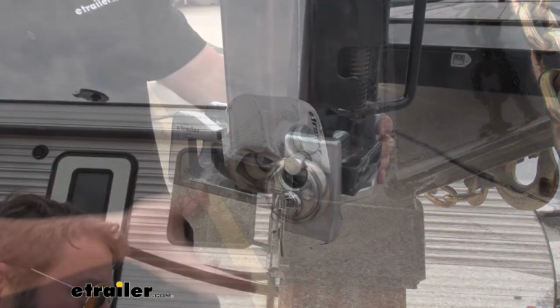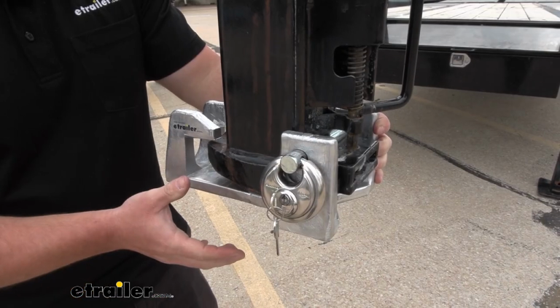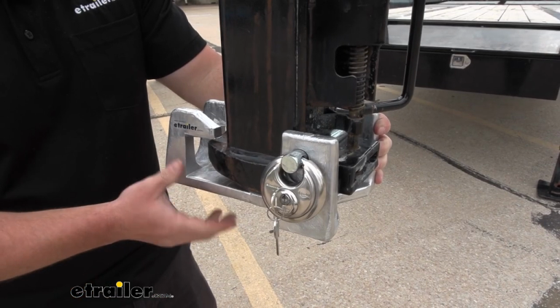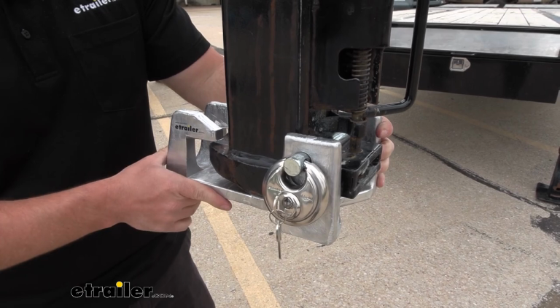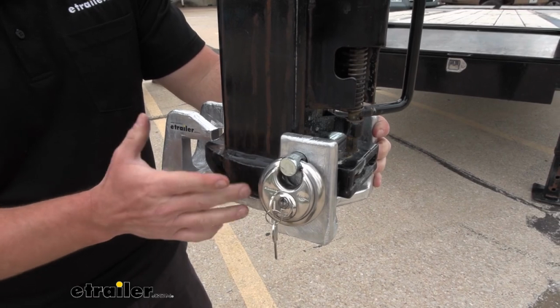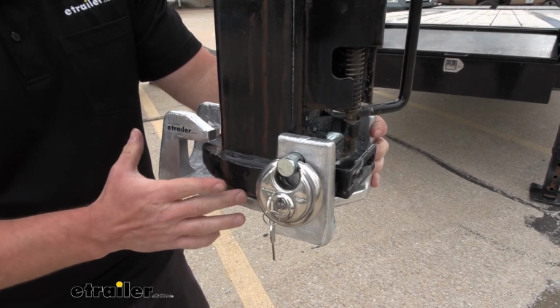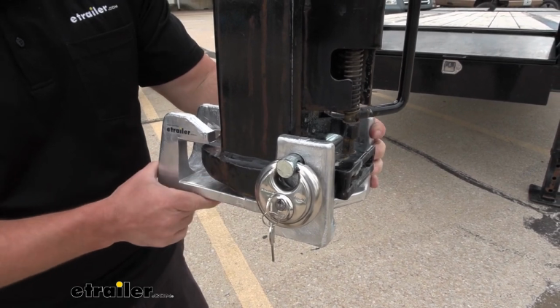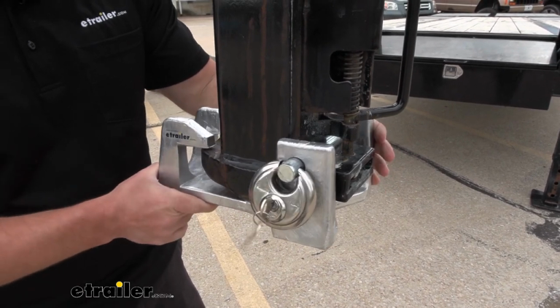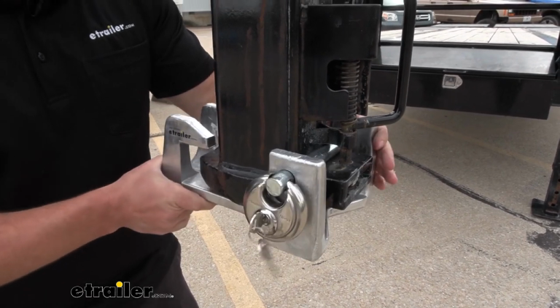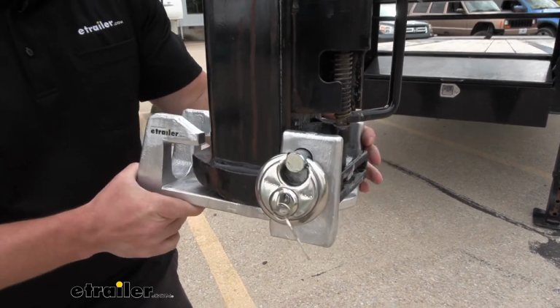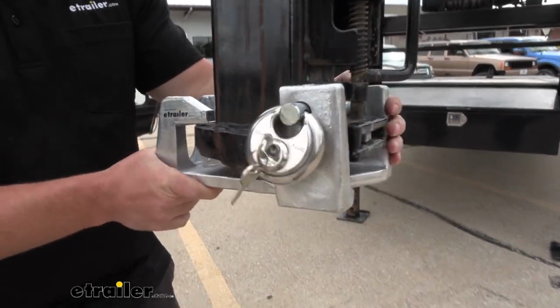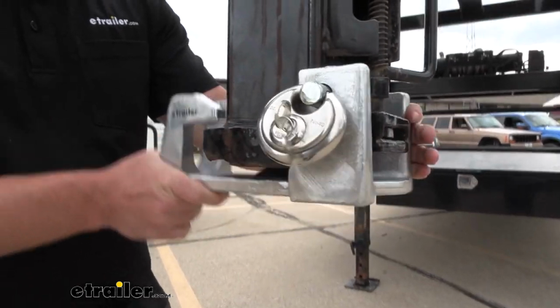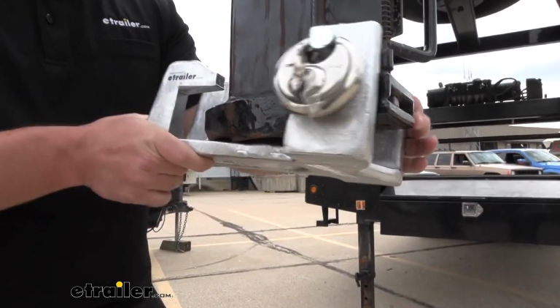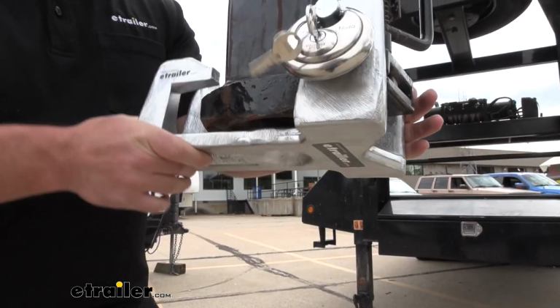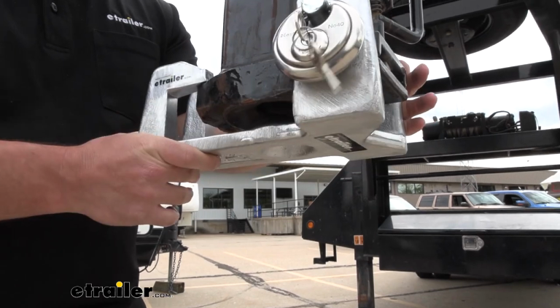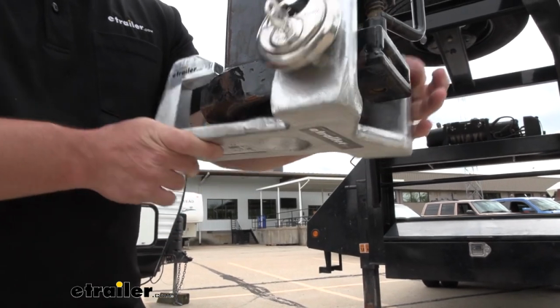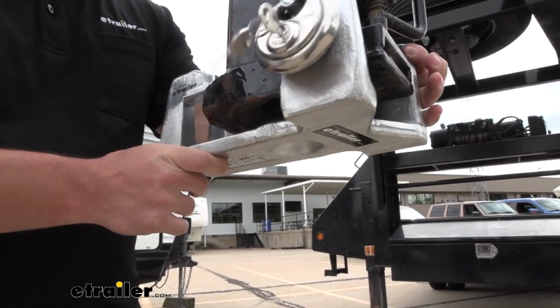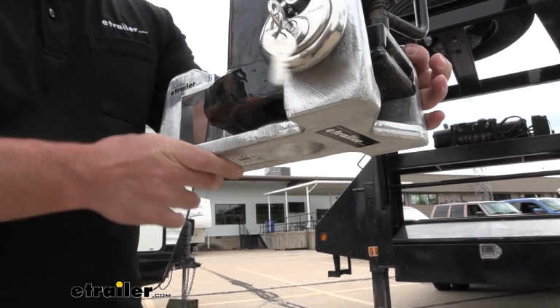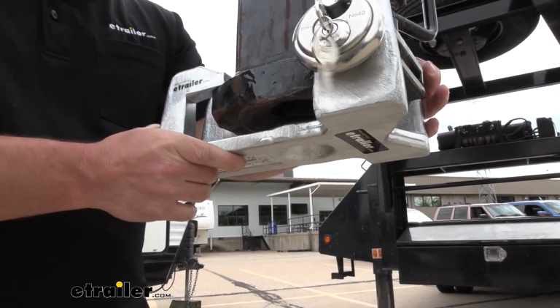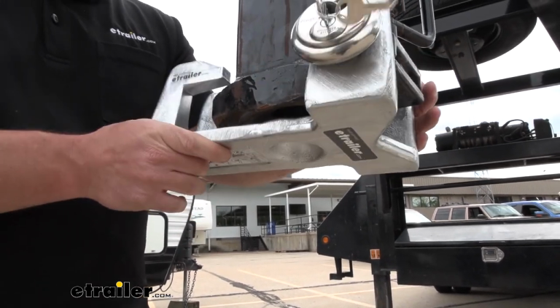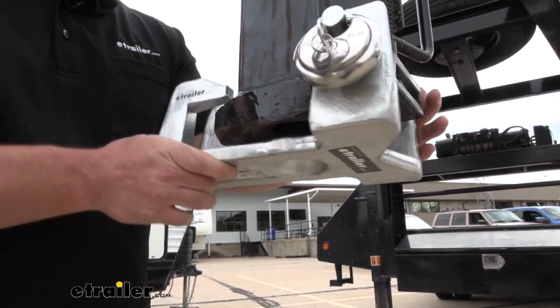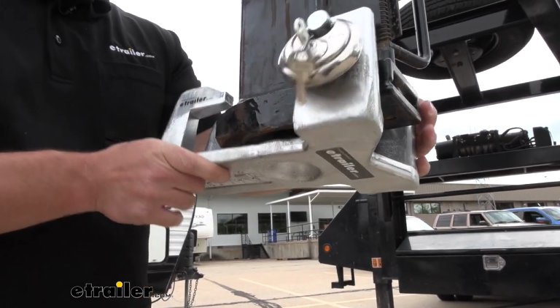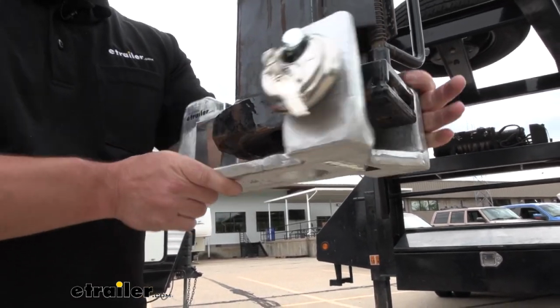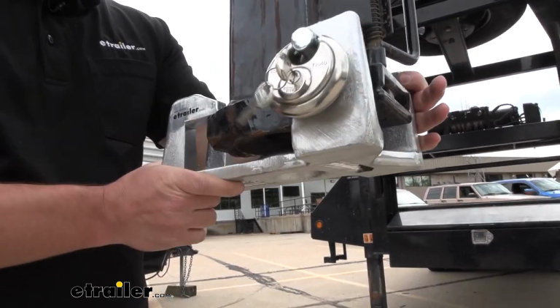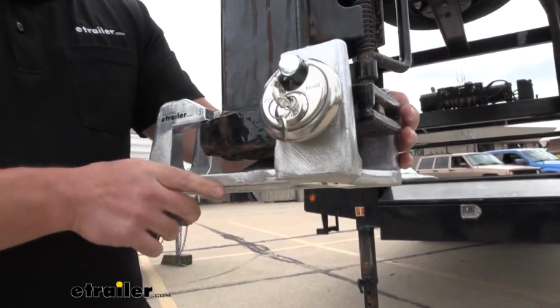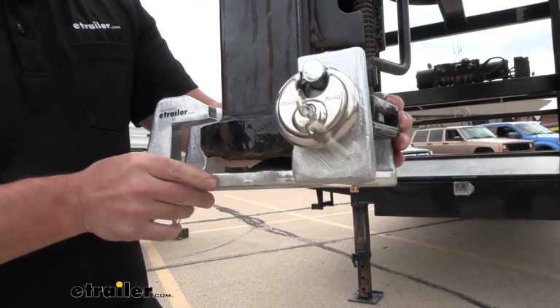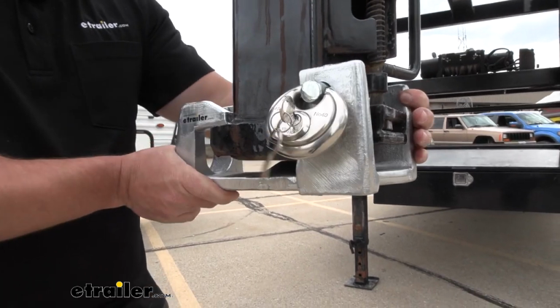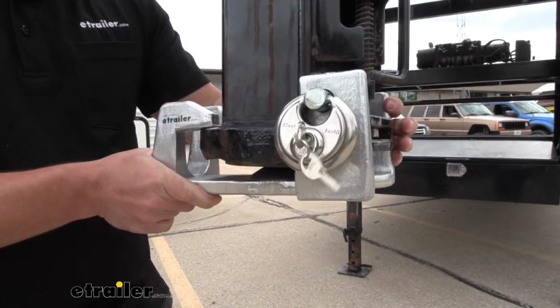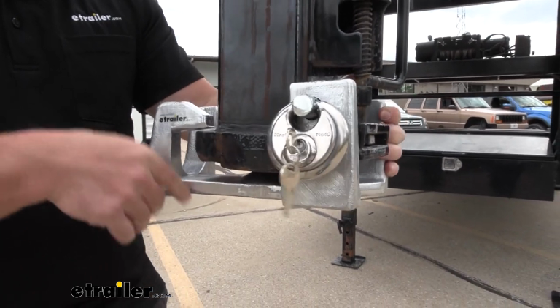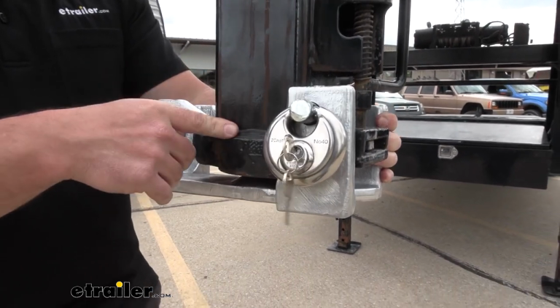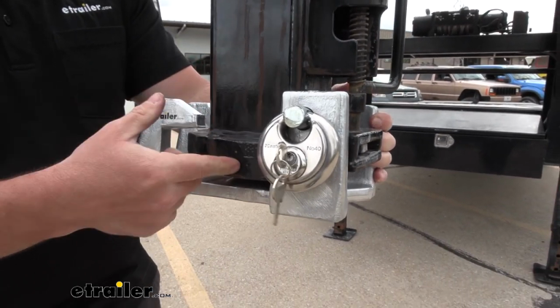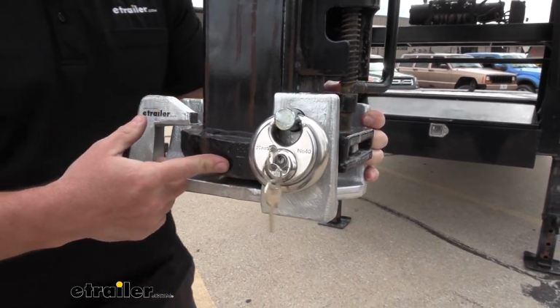Looking at our second lock, we're here at the bottom of the gooseneck adapter. See how this helps protect anyone from getting to the gooseneck adapter to hook up to it. I can move it around — plenty of different positions — but it holds on and stays in place.